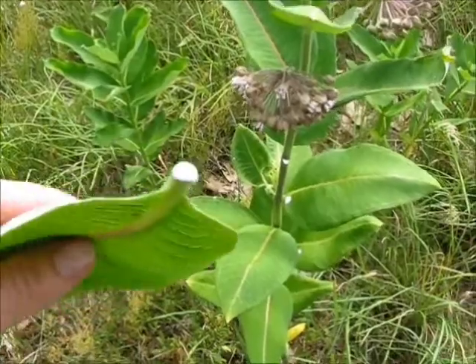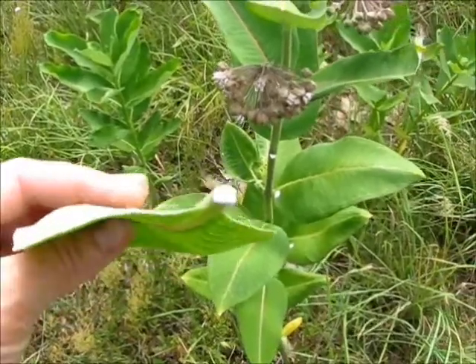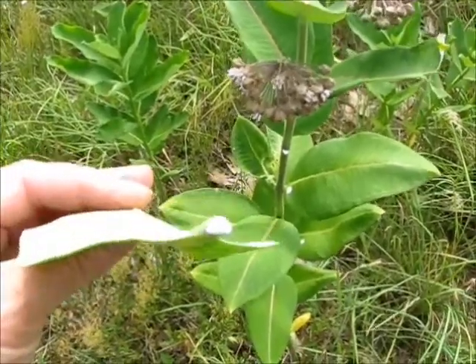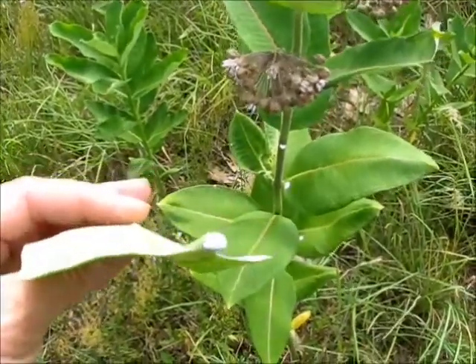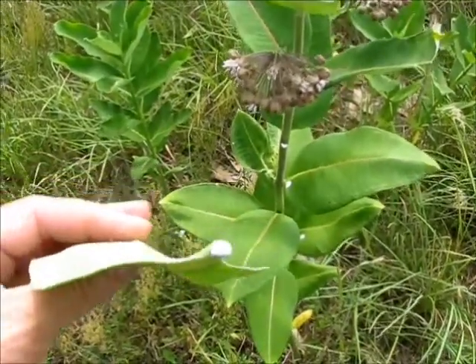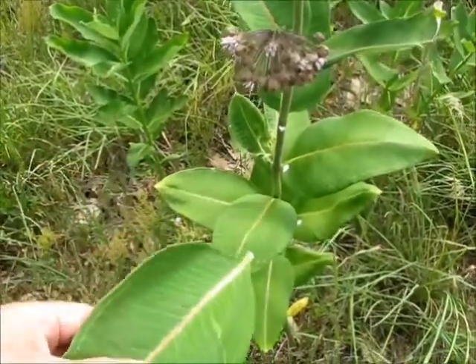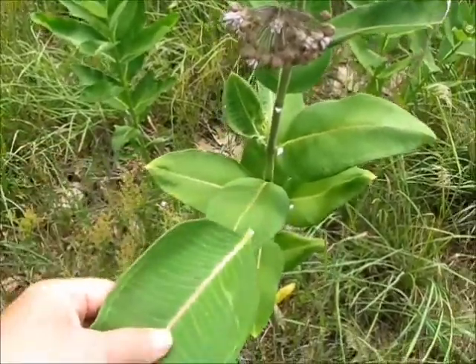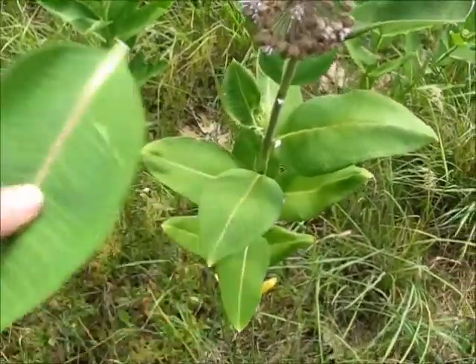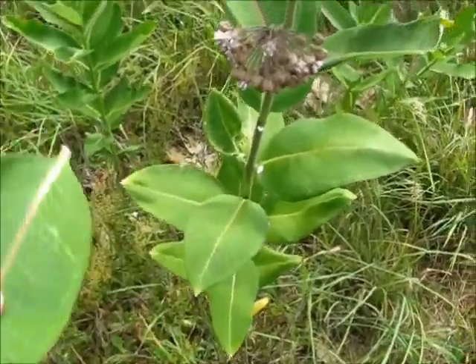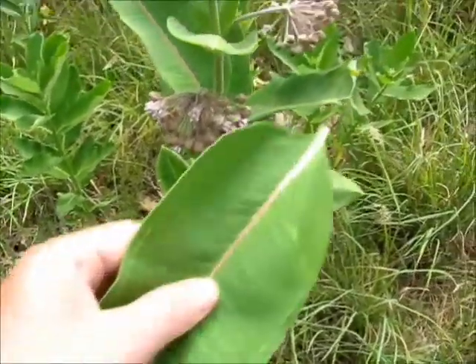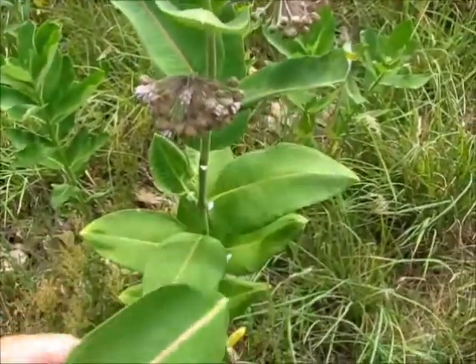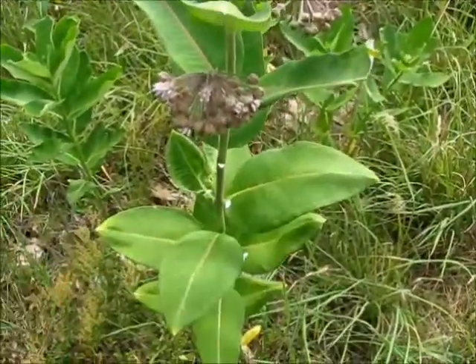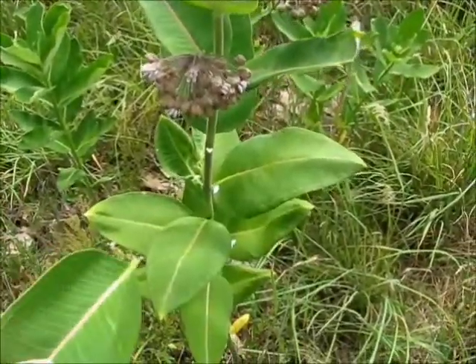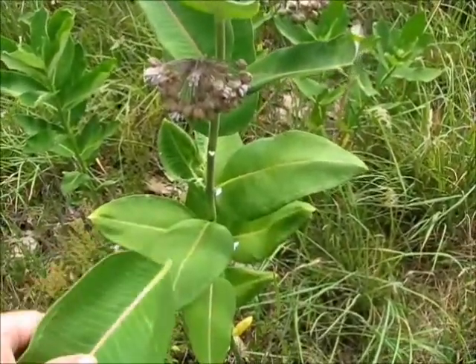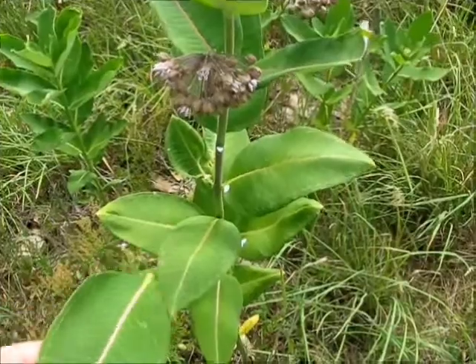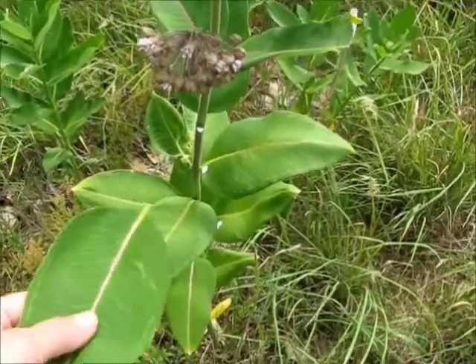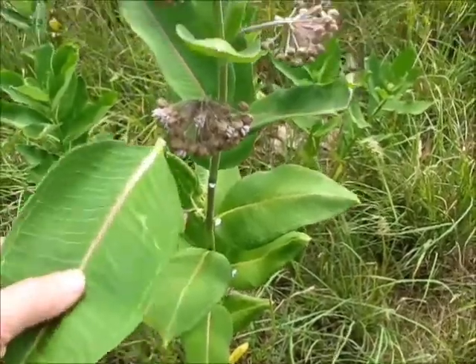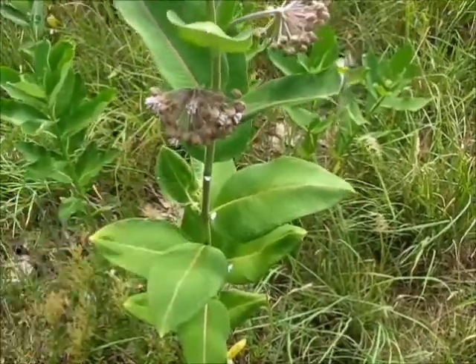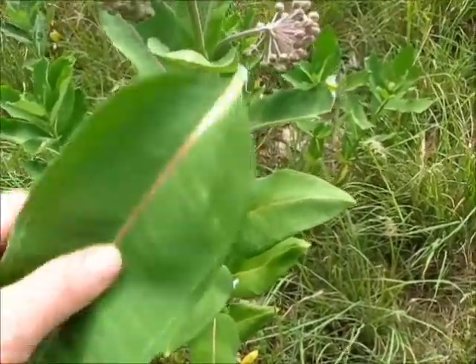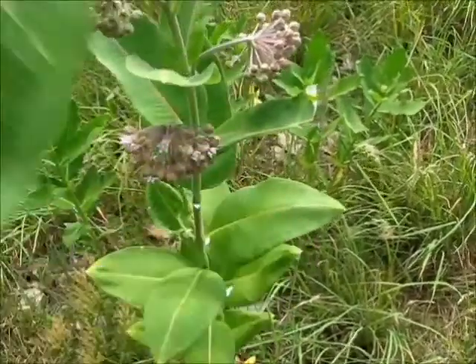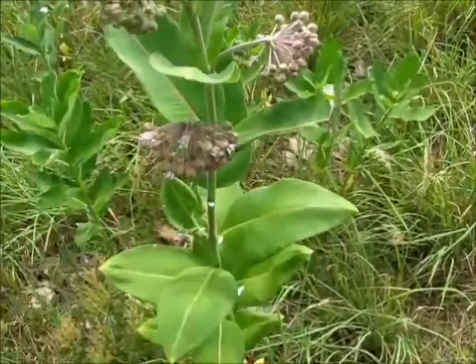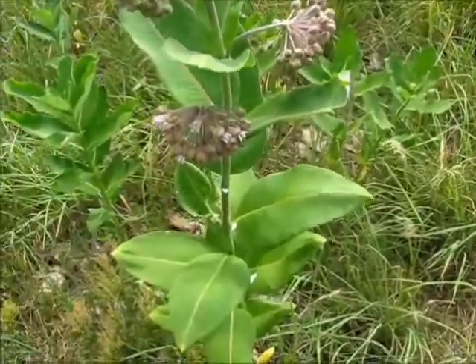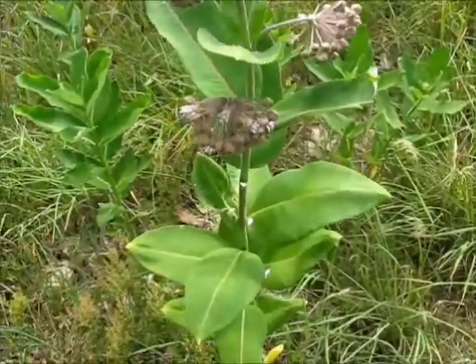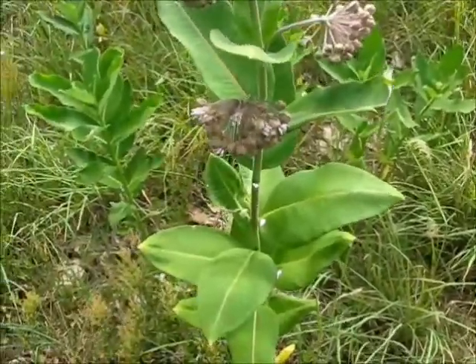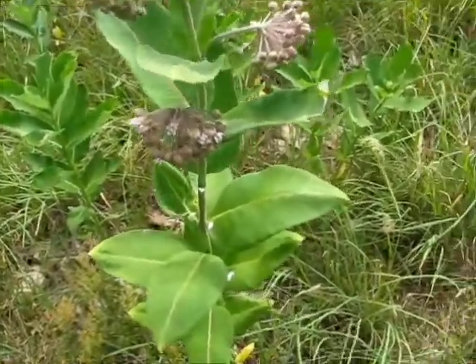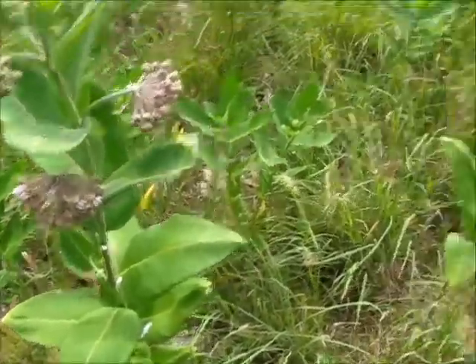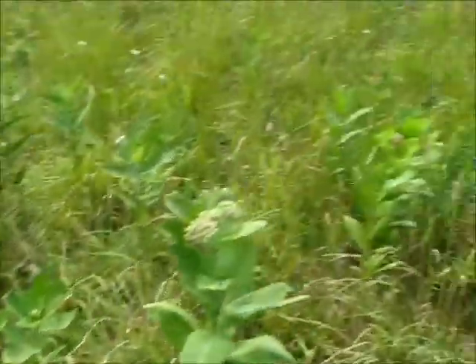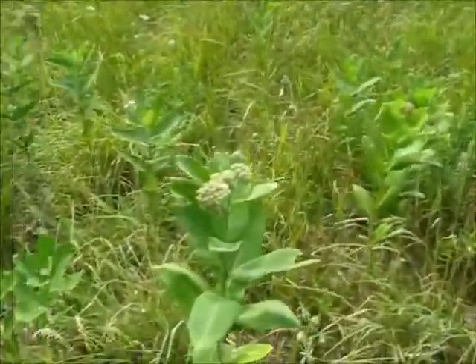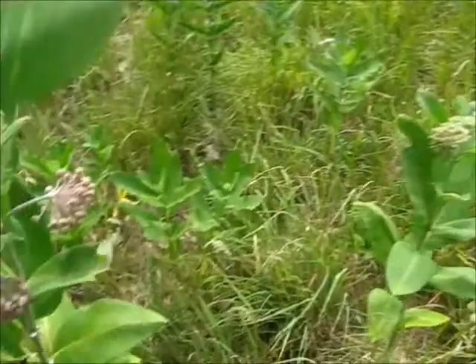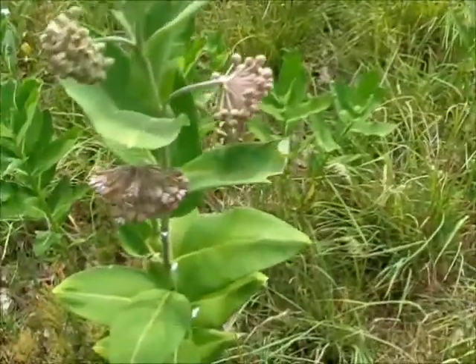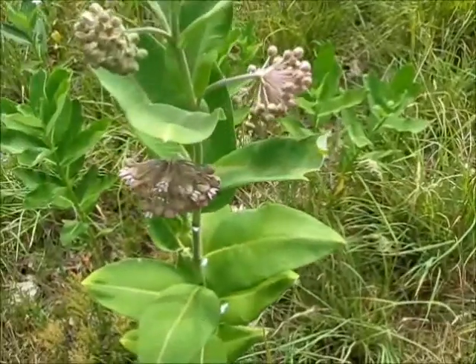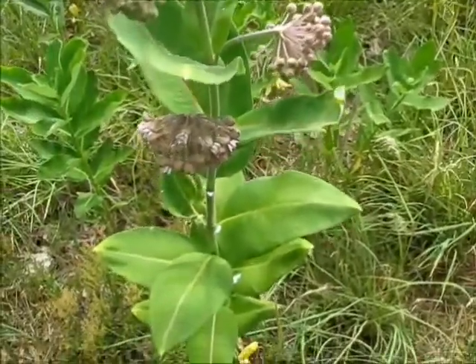One of those is butterflyweed and the other one is dogbane. Butterflyweed does not get the milky sap, and dogbane branches — it doesn't come straight up on a stalk, it has branches. I've got some dogbane over on the other side that I can show you.